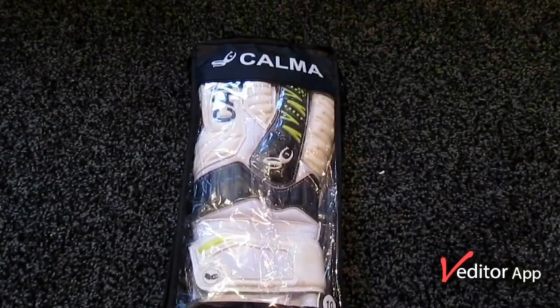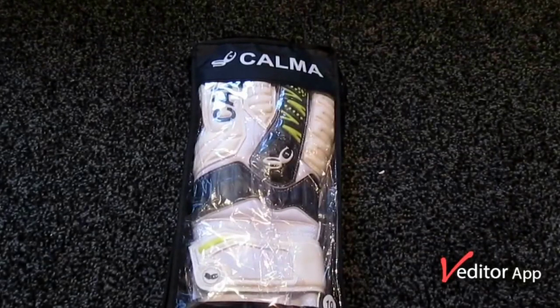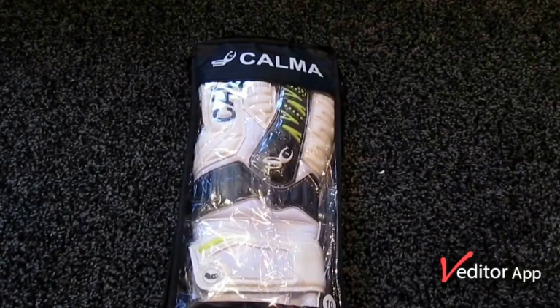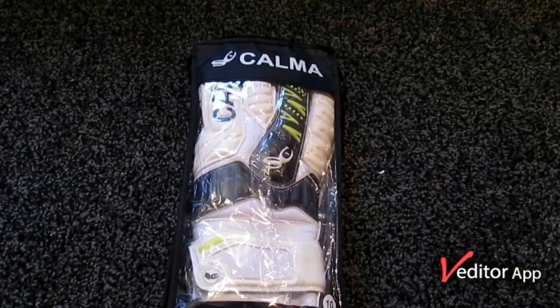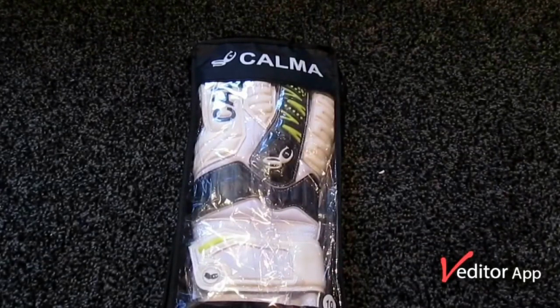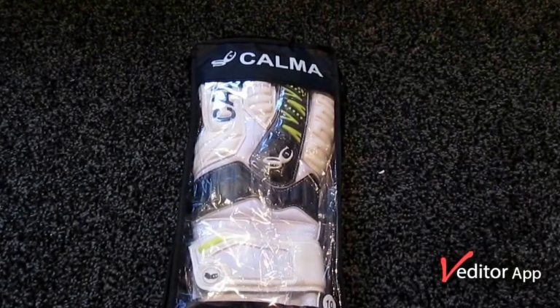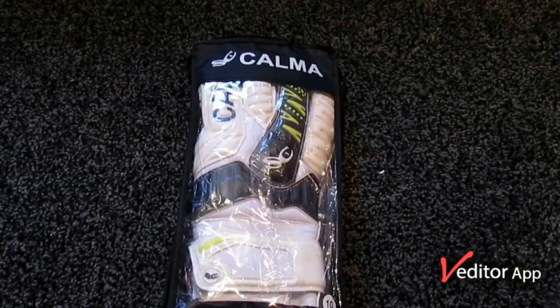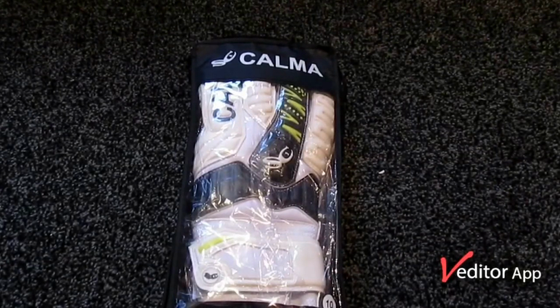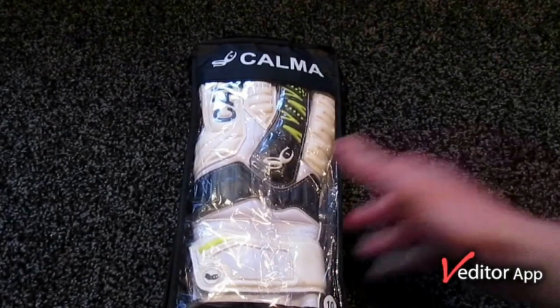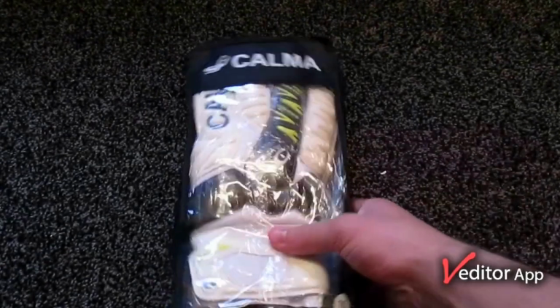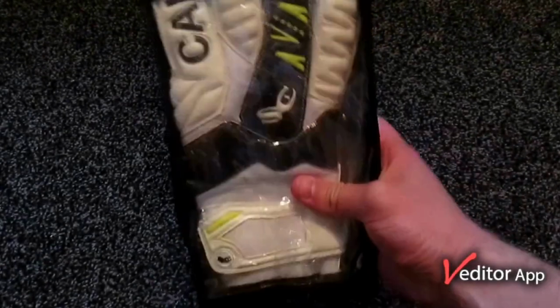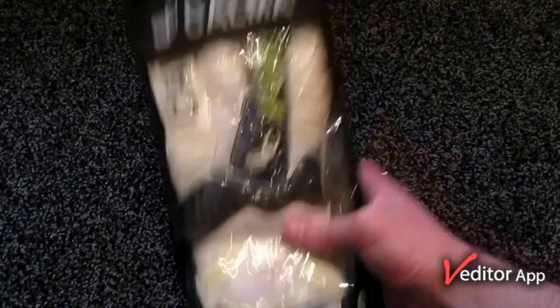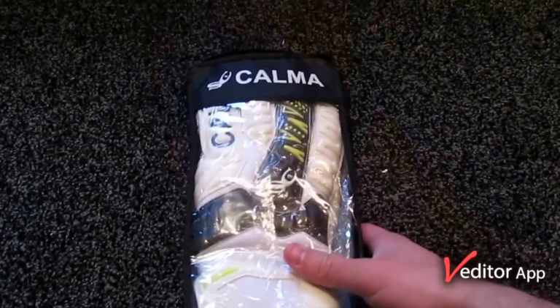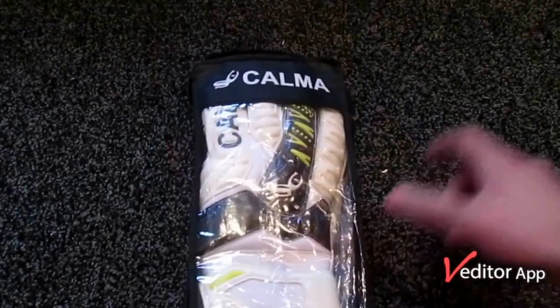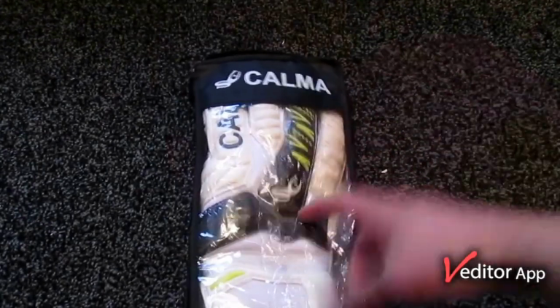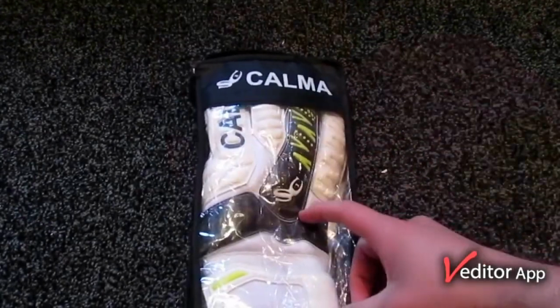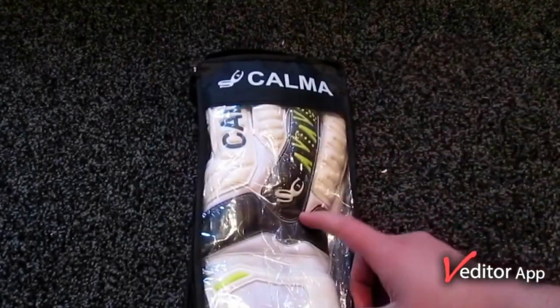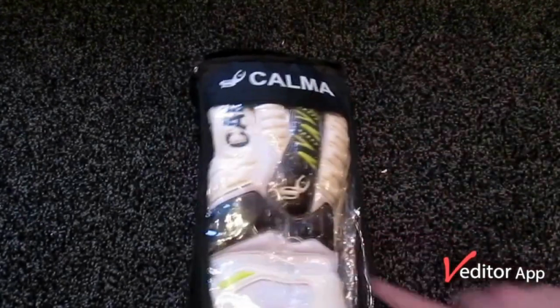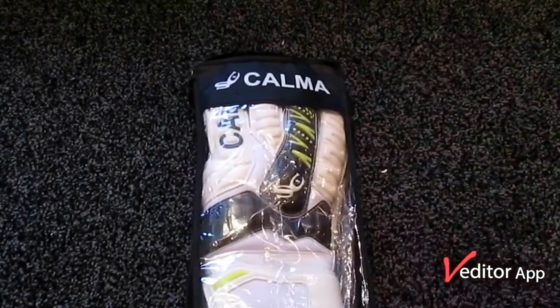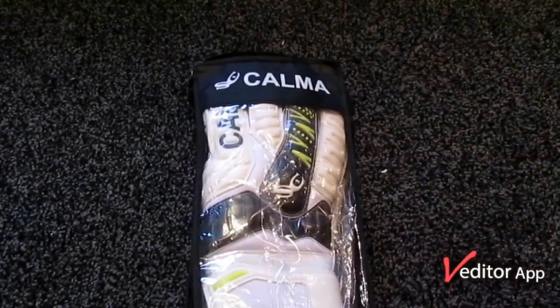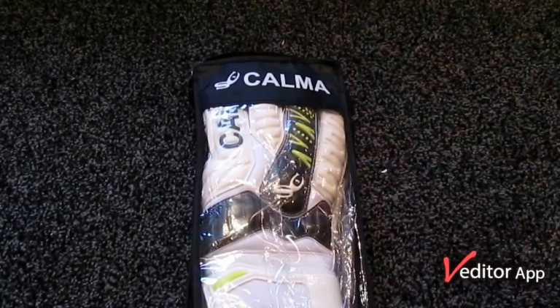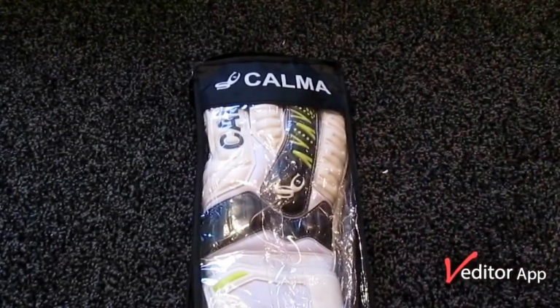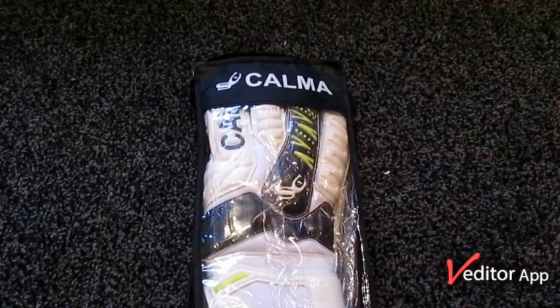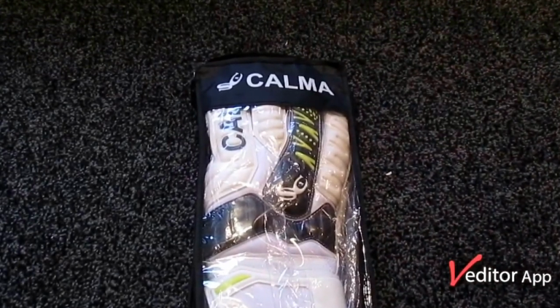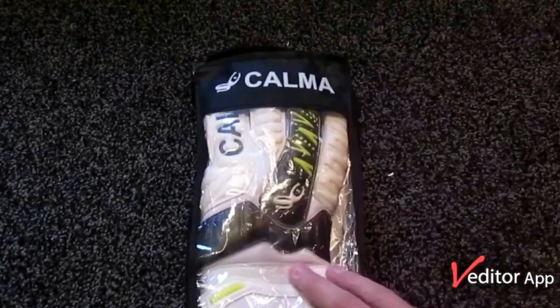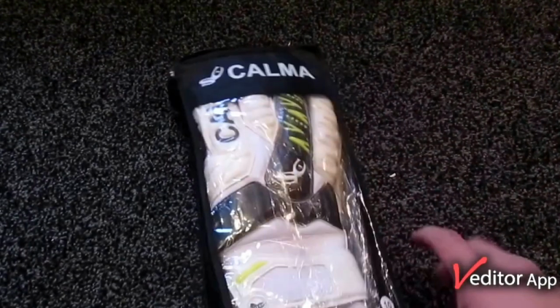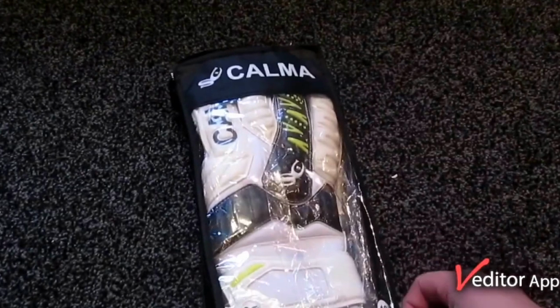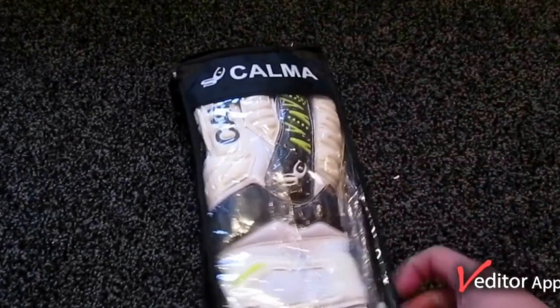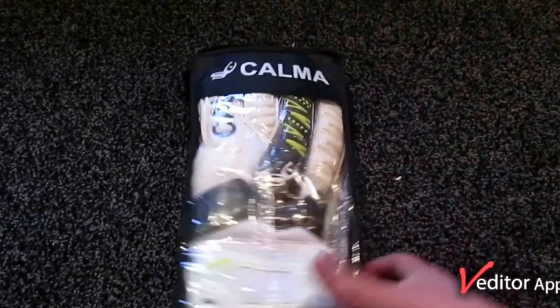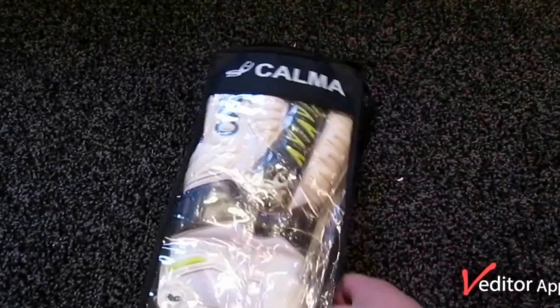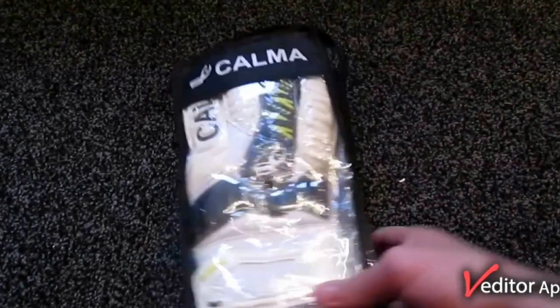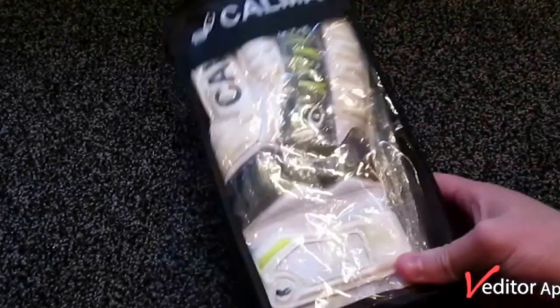Hey, welcome to my channel again. This is a preview of the Calma Breeze Pro. I've been sent these by Calma and I'm really interested to see what they're like and how they perform.